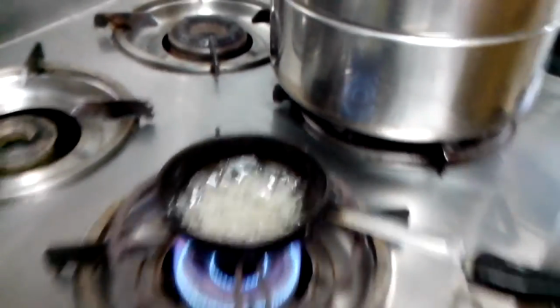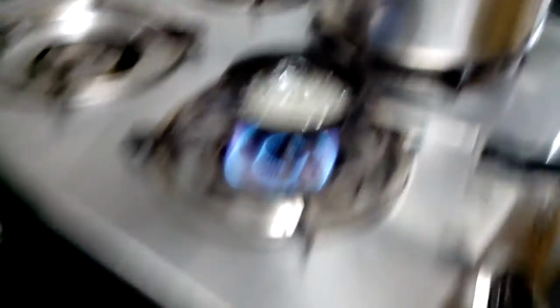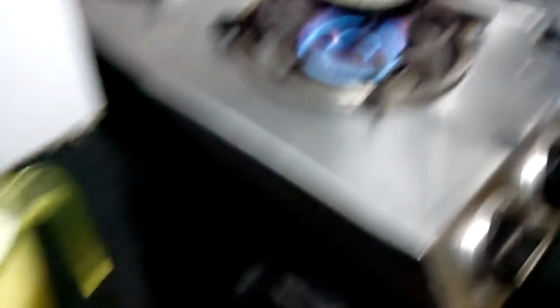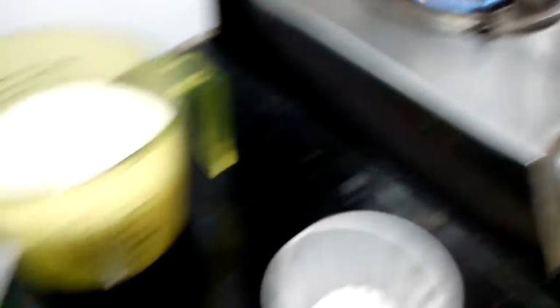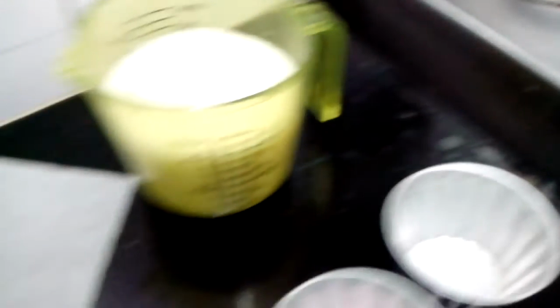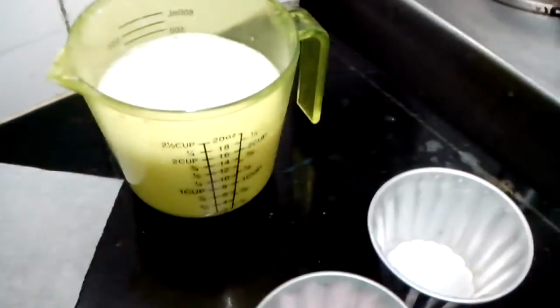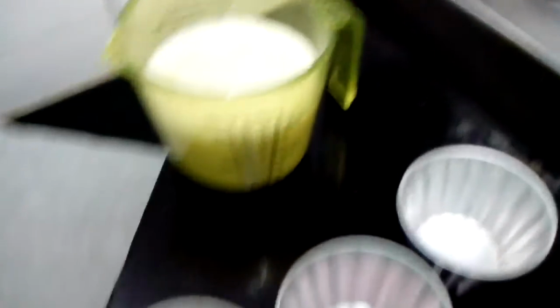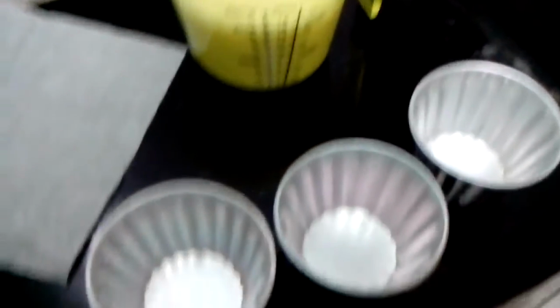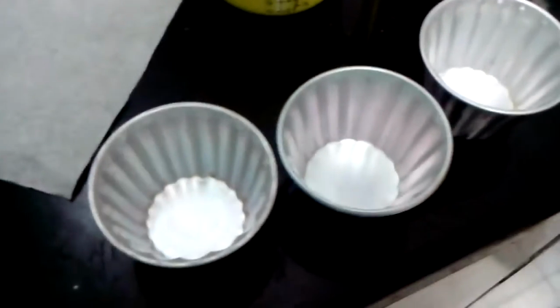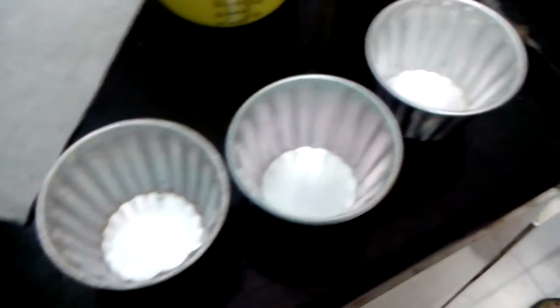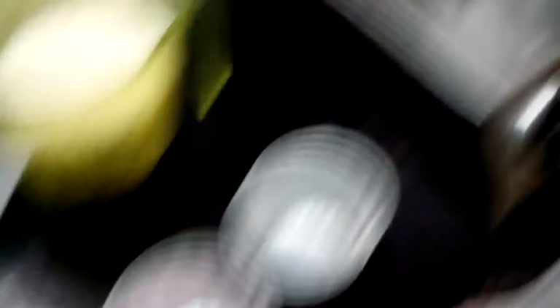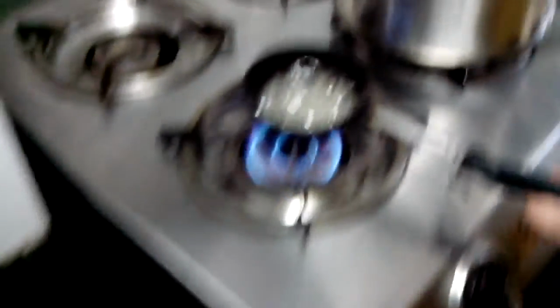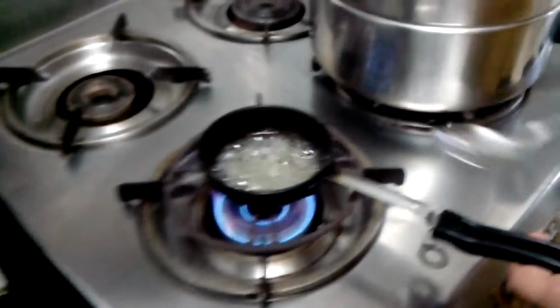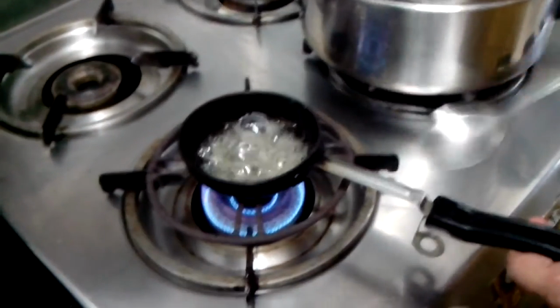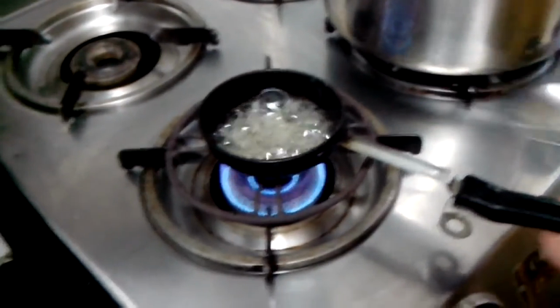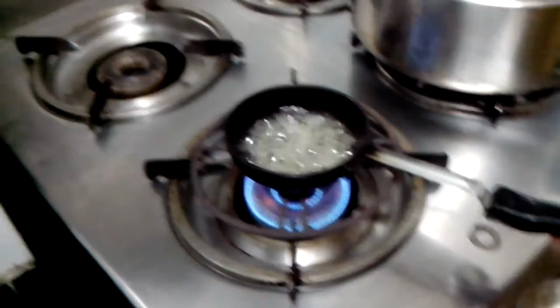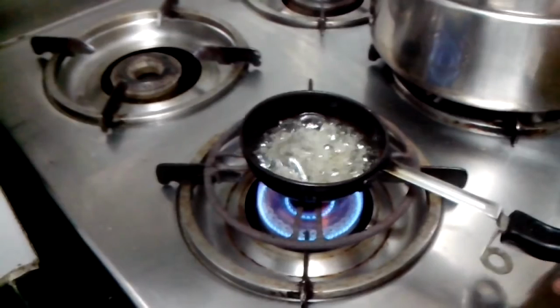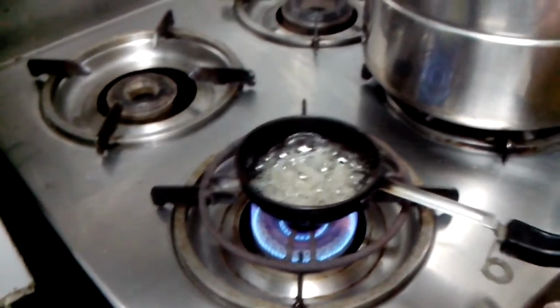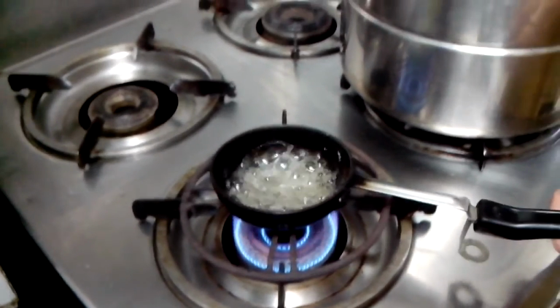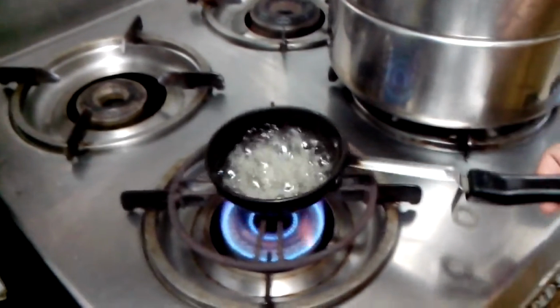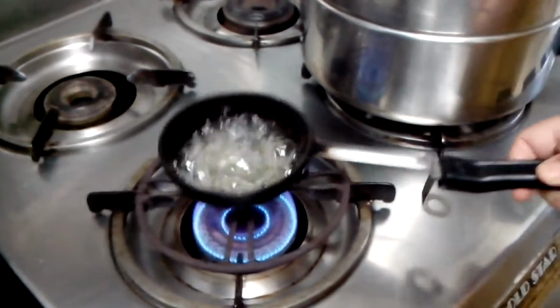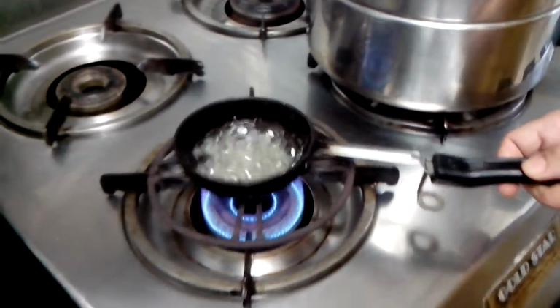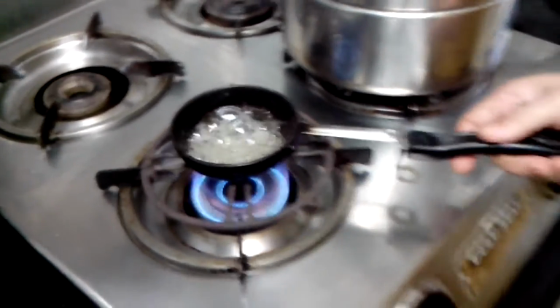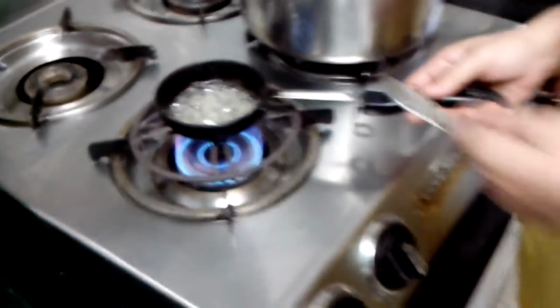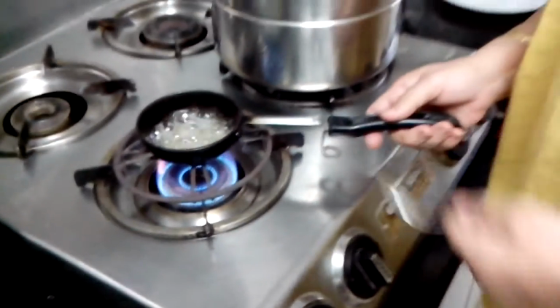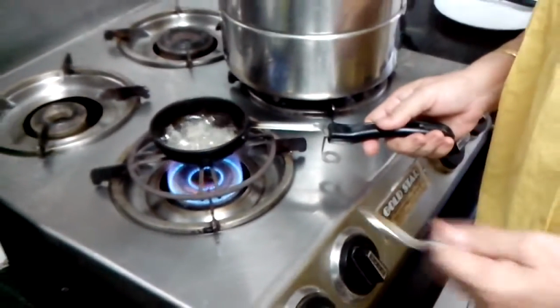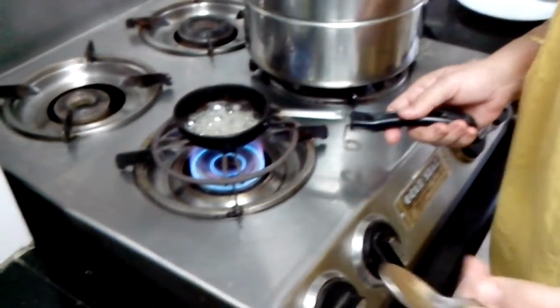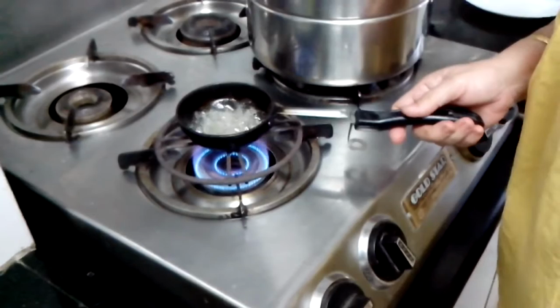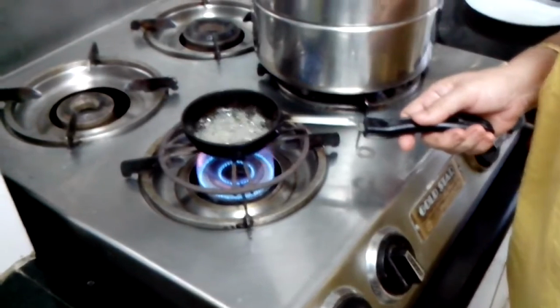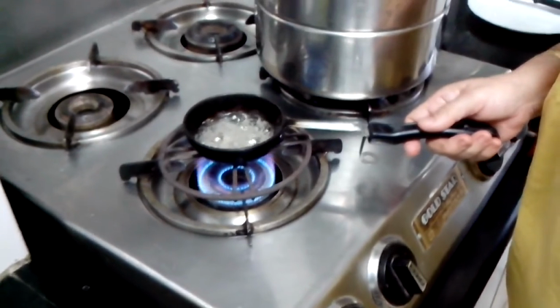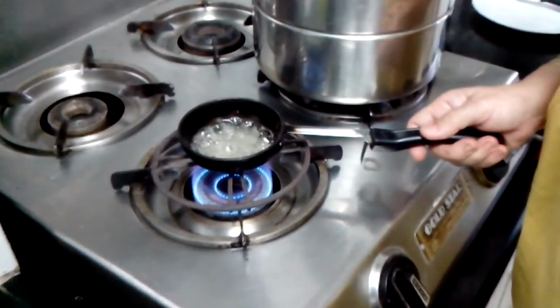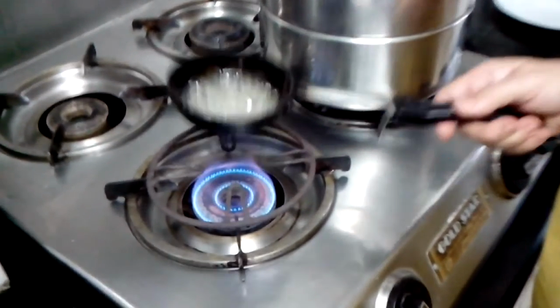The moulds have to be very dry. I have taken a small tadka pan because it is easy for me — it is small quantity. Otherwise you can take a big pan for caramelization.